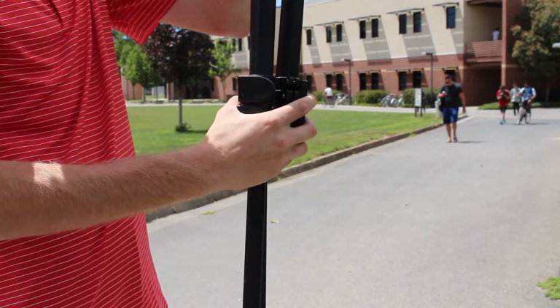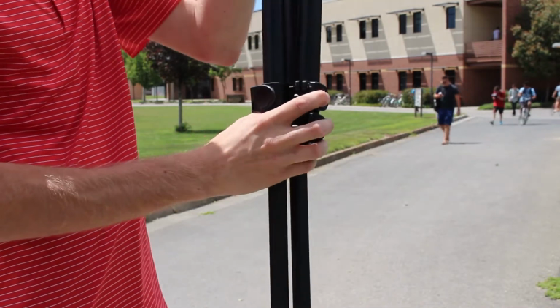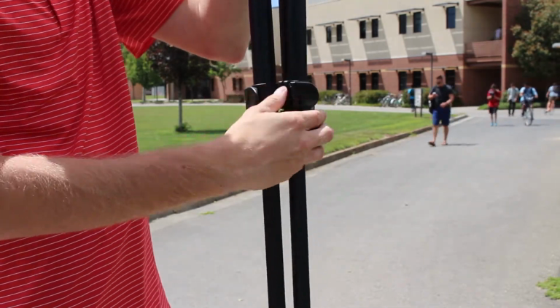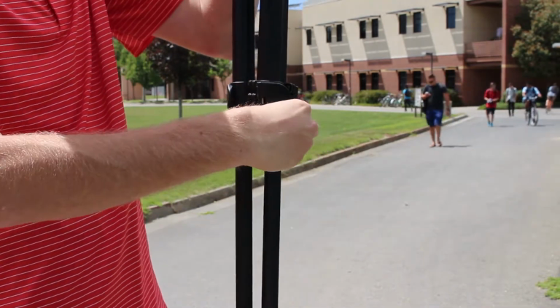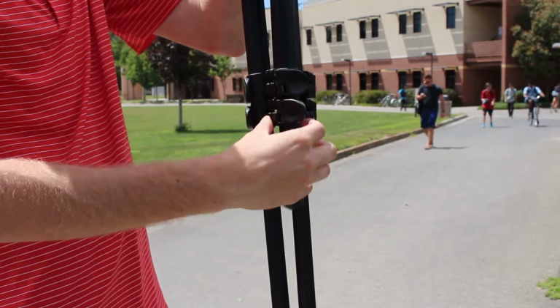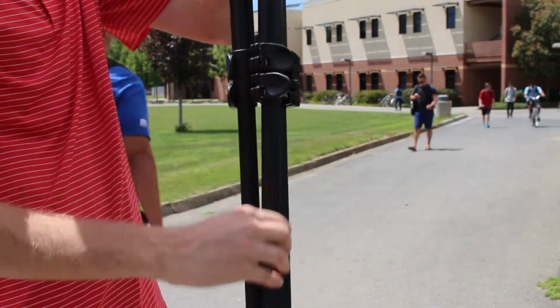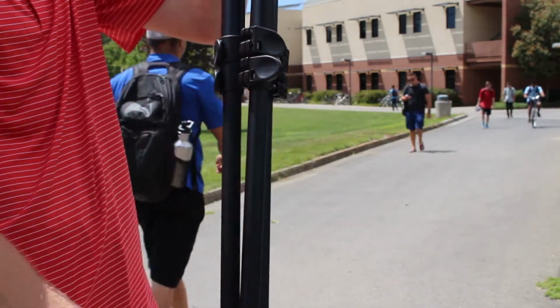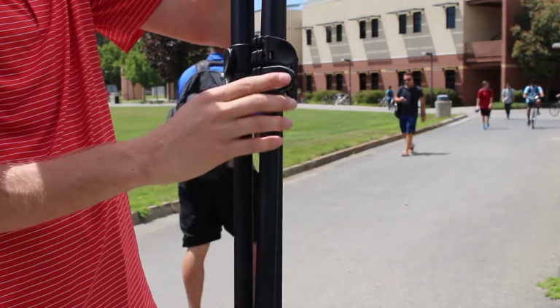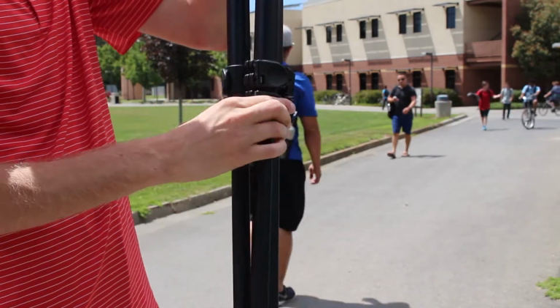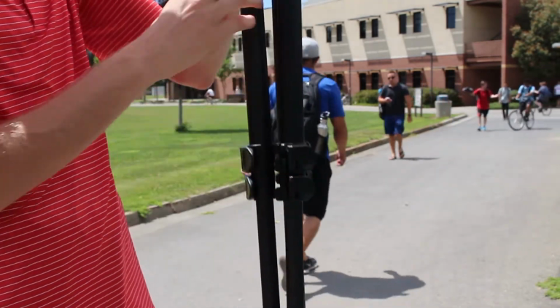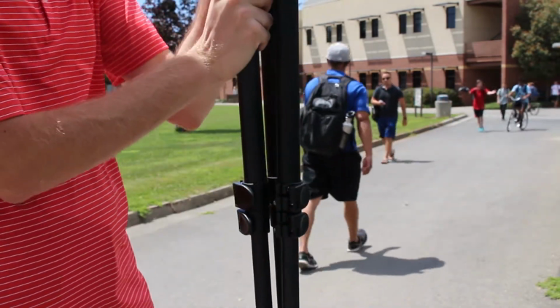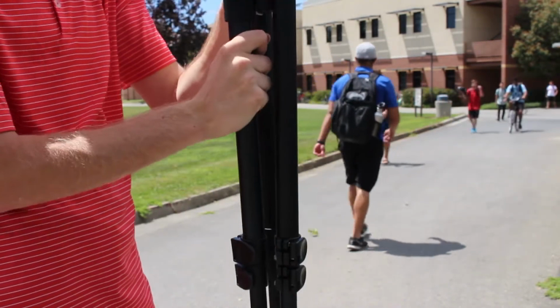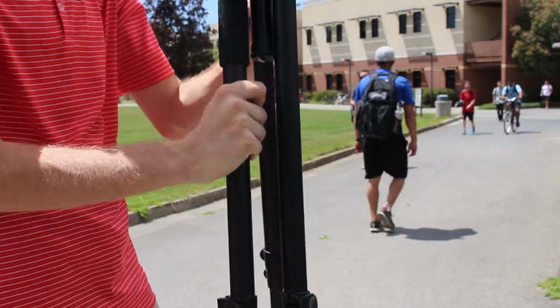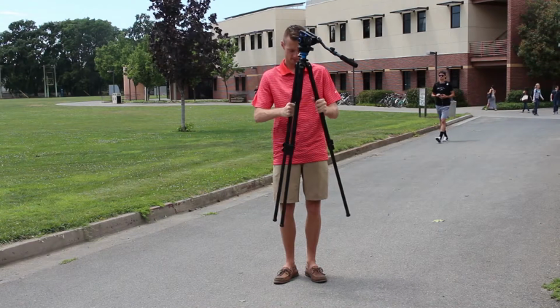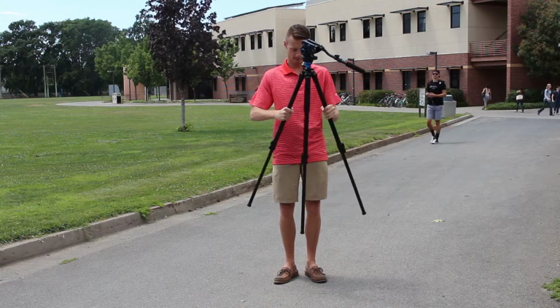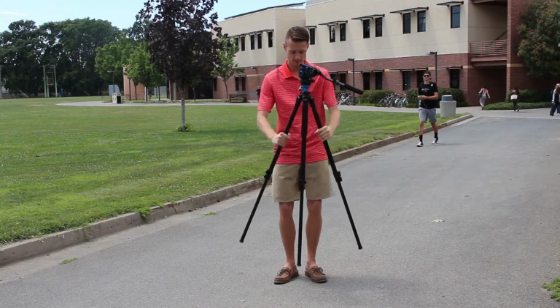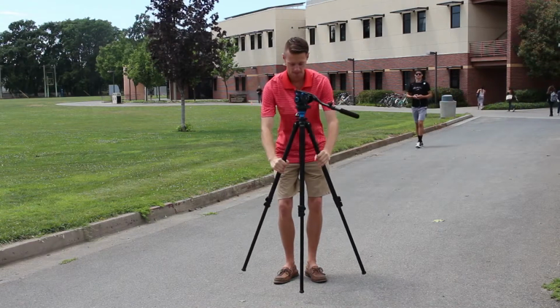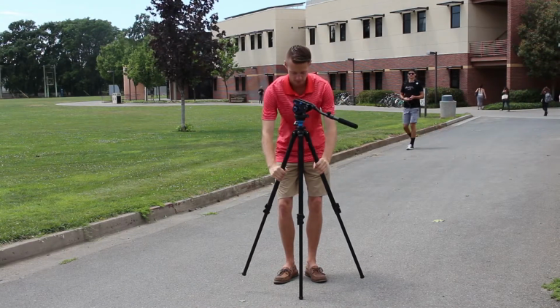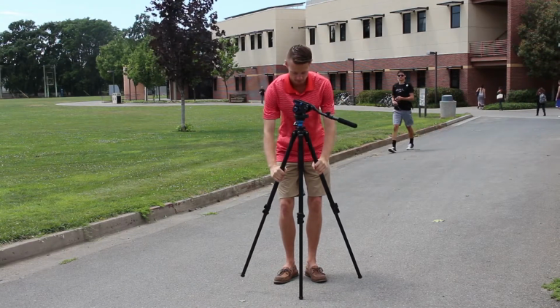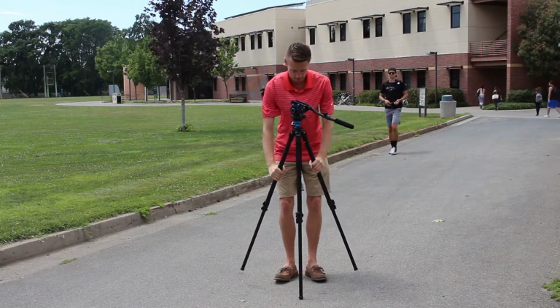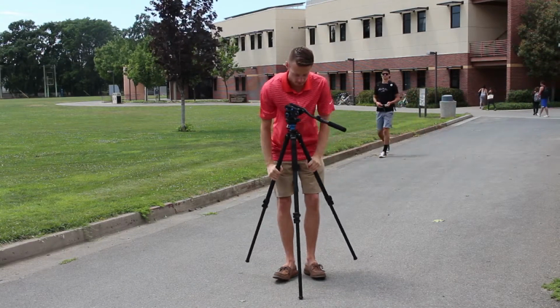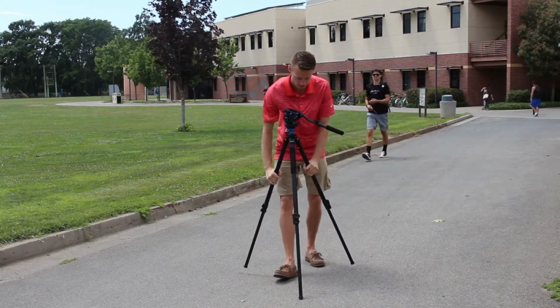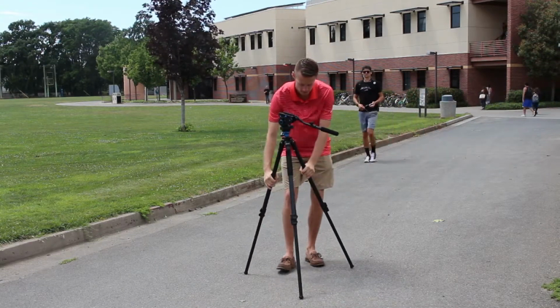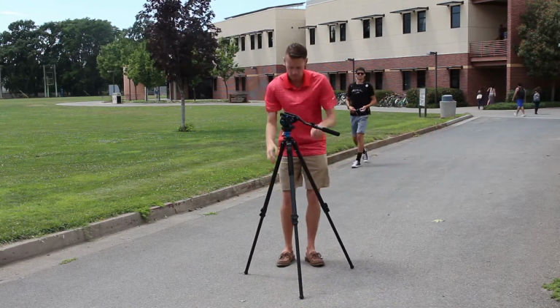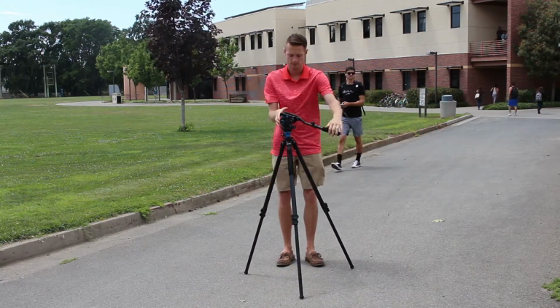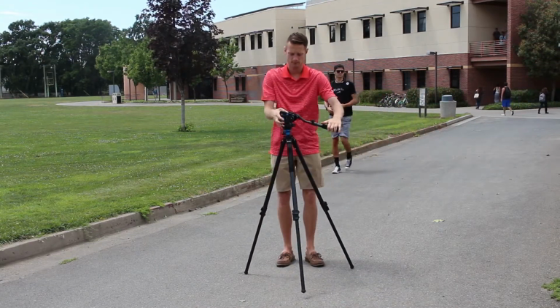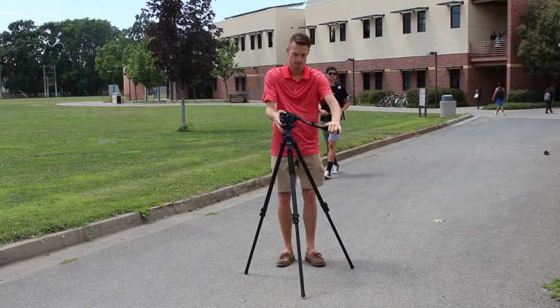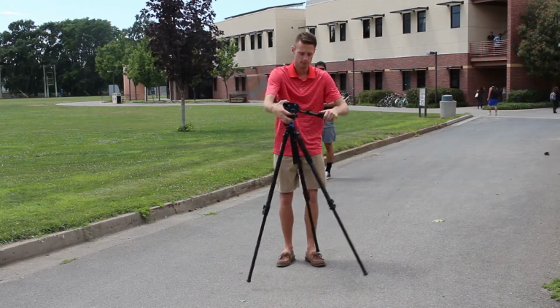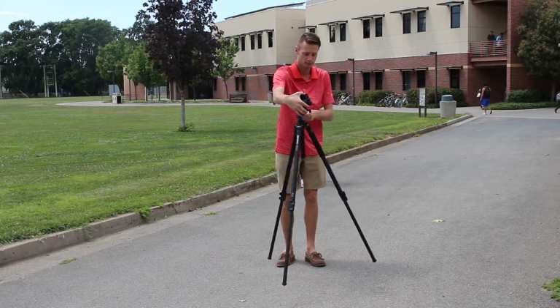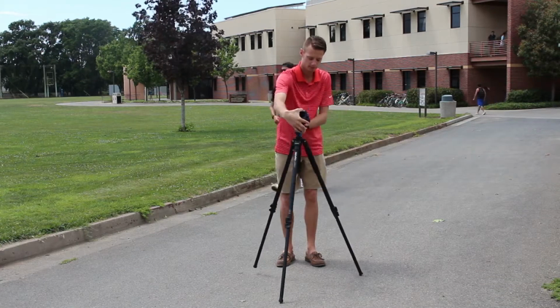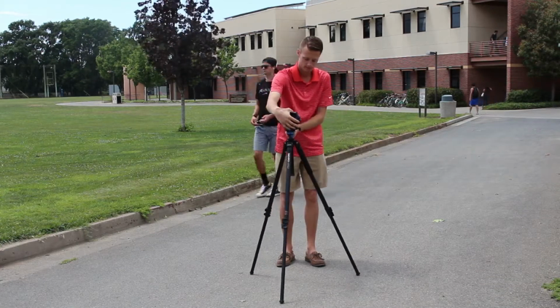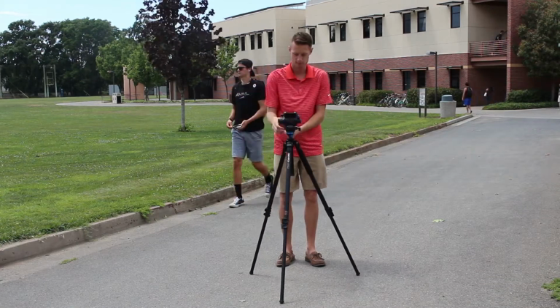The legs do not have to be pulled out to the same length. You will set the tripod on the ground and determine if they are pulled out to the length you want them to be so that it is stable.